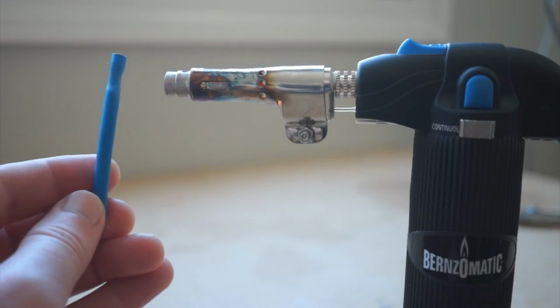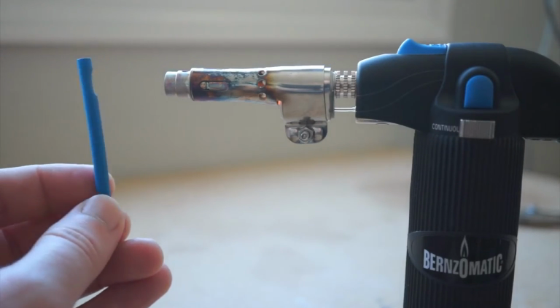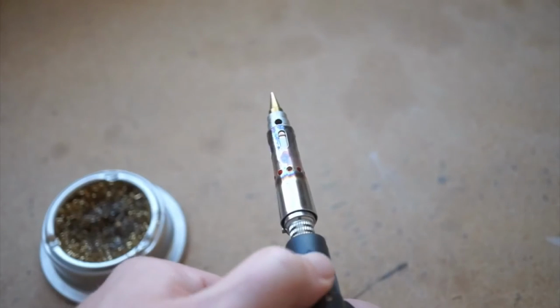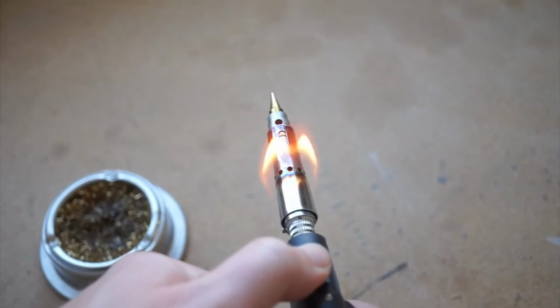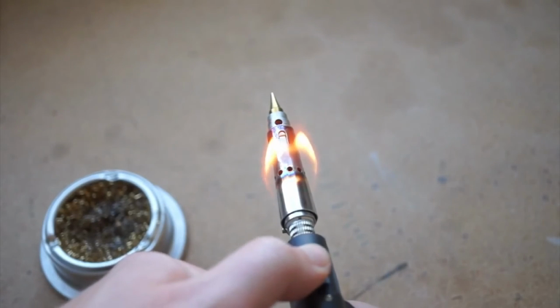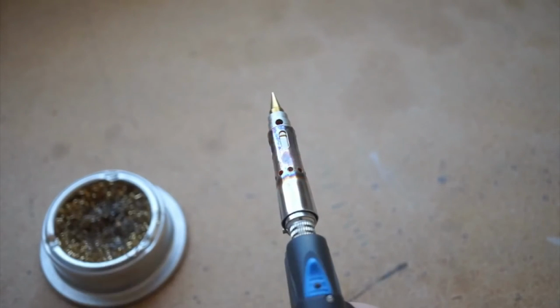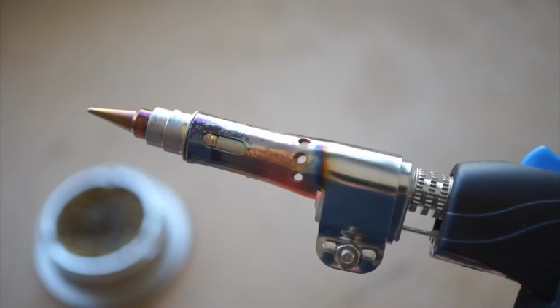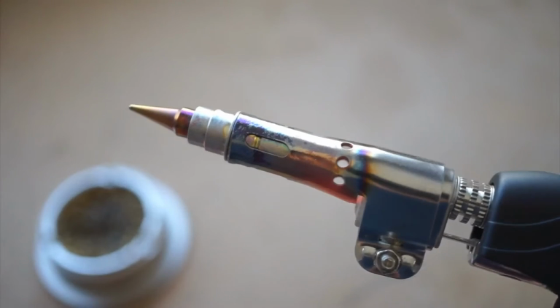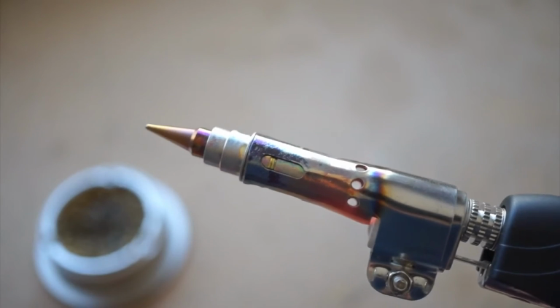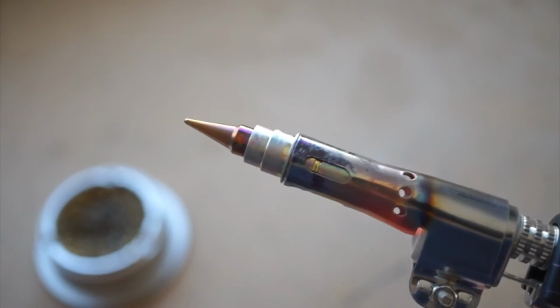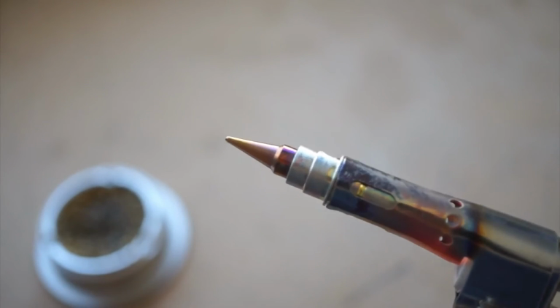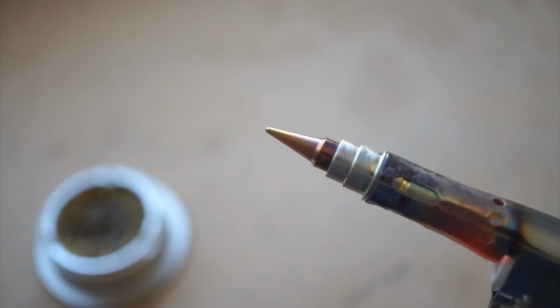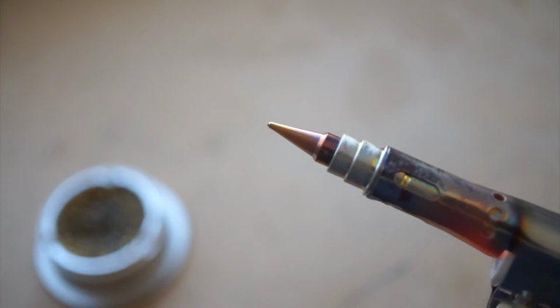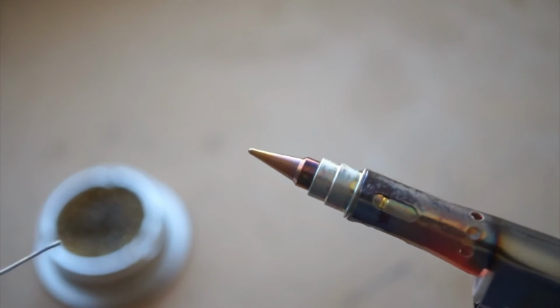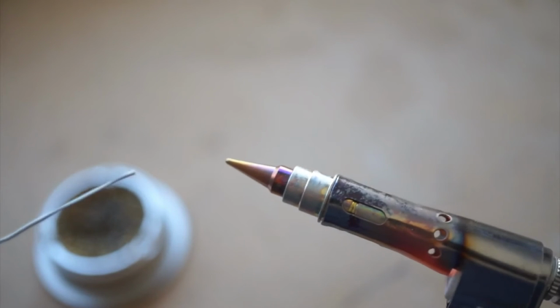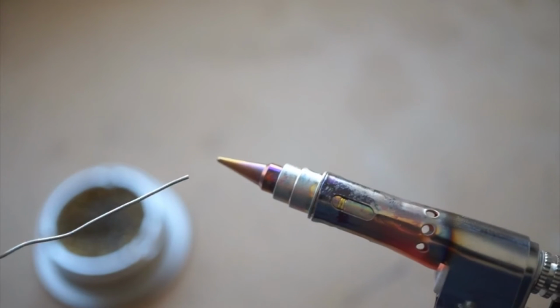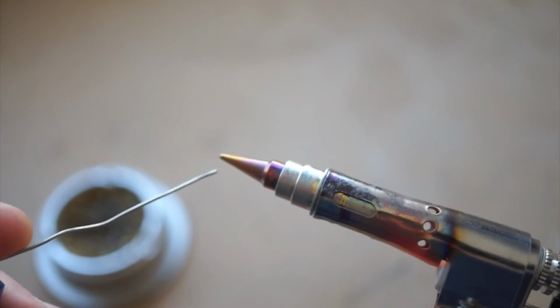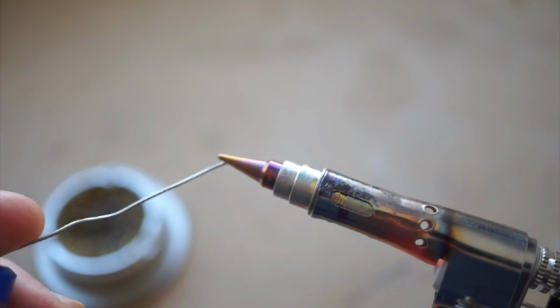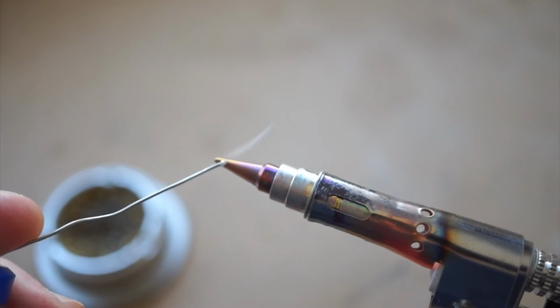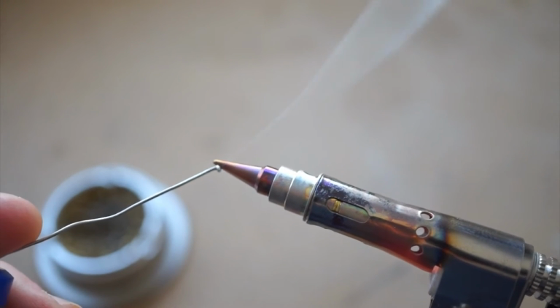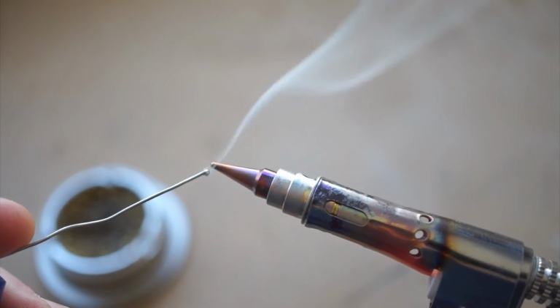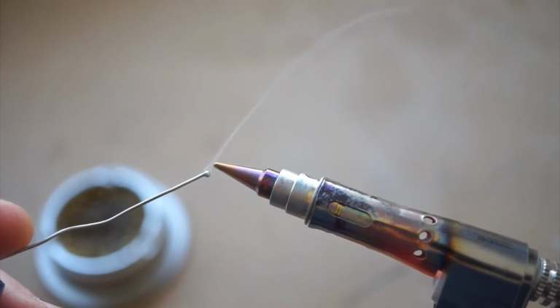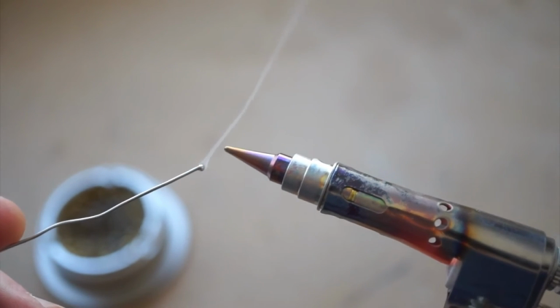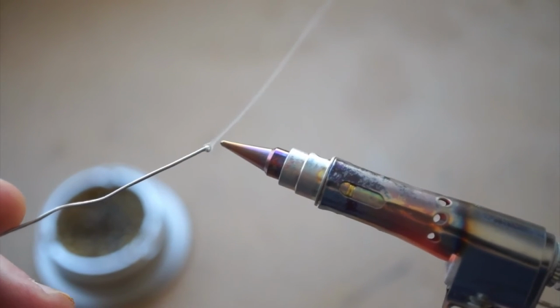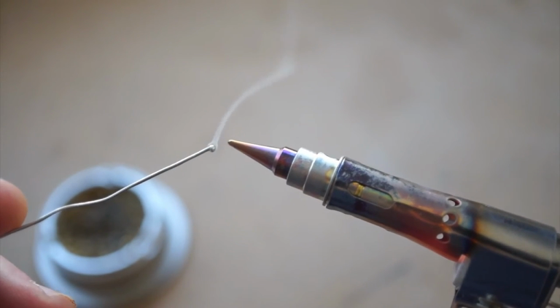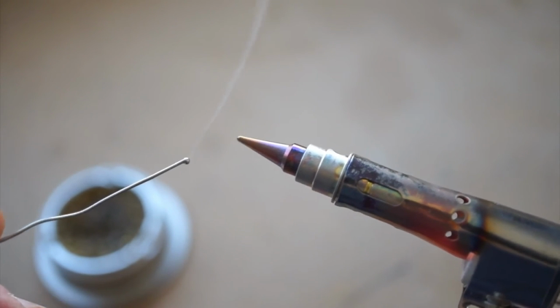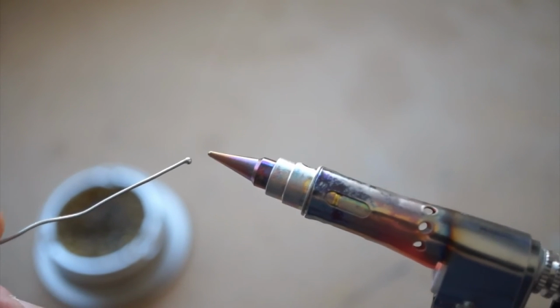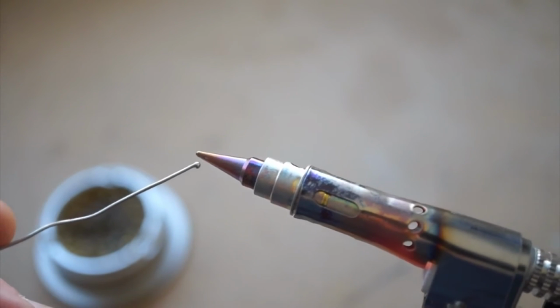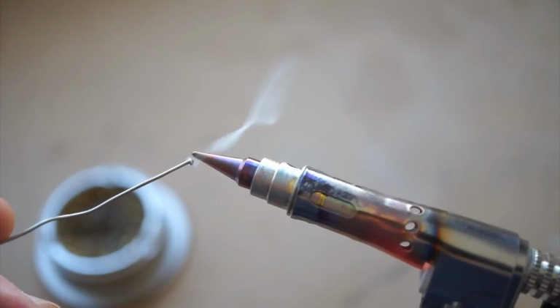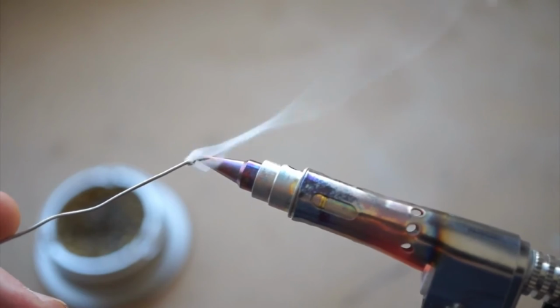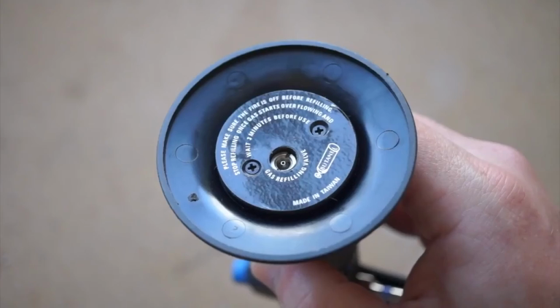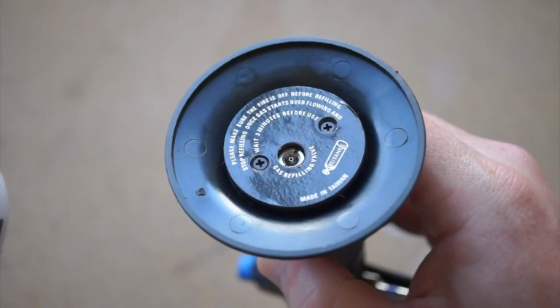There's also a soldering tip that screws in and lets you use this as a cordless soldering iron. It's a neat option for any outdoor or off-the-grid soldering. Also, a lot of people use this for jewelry work.